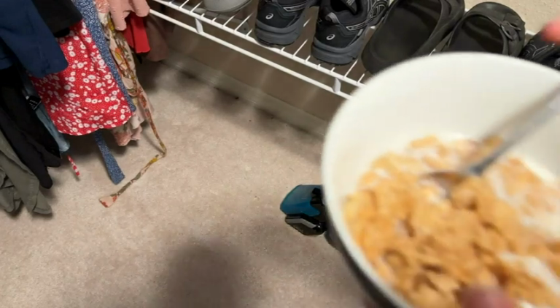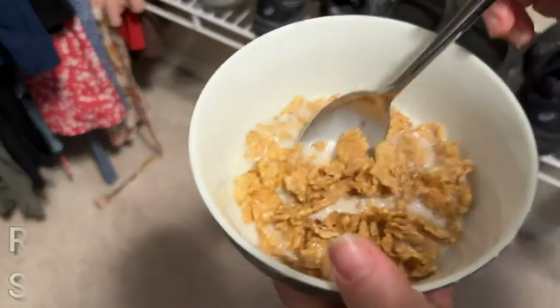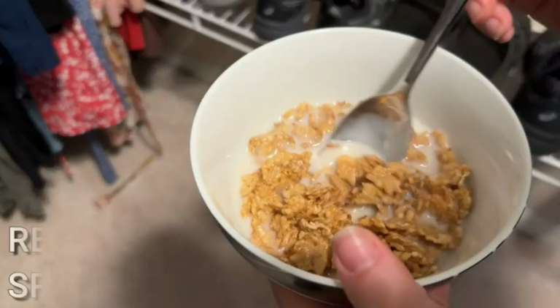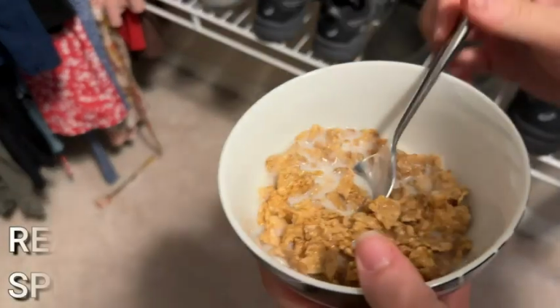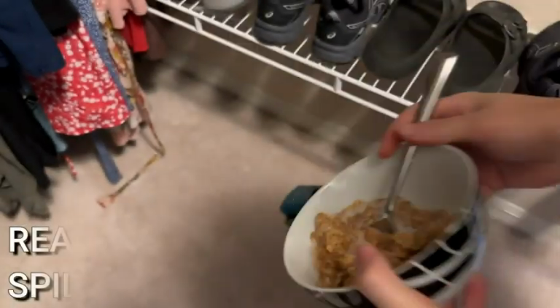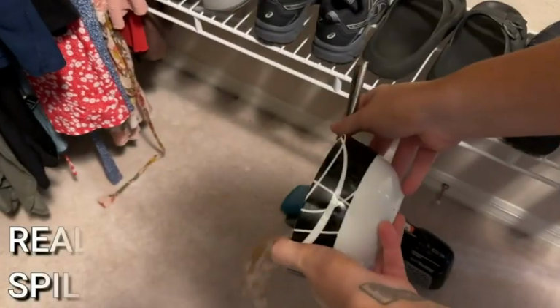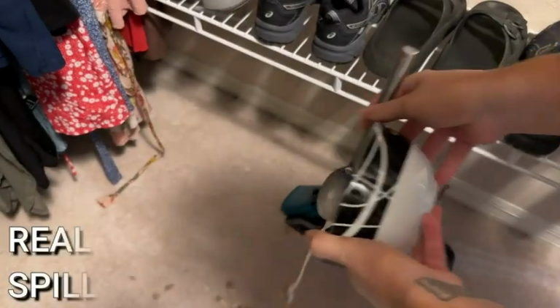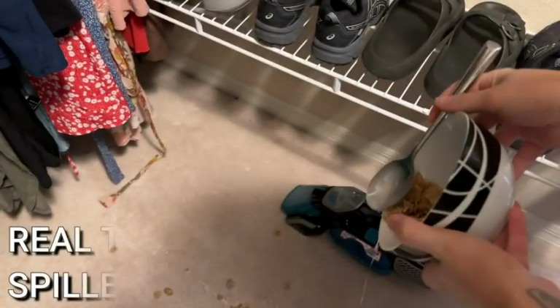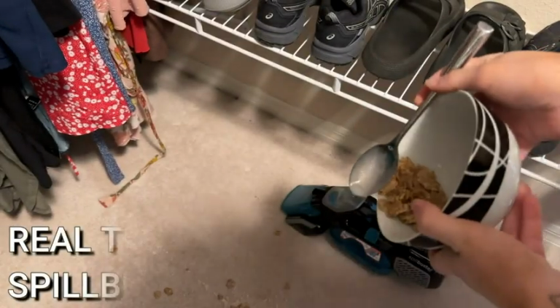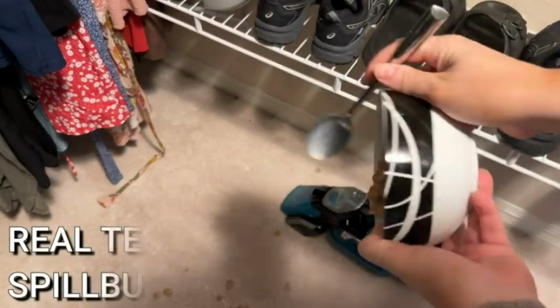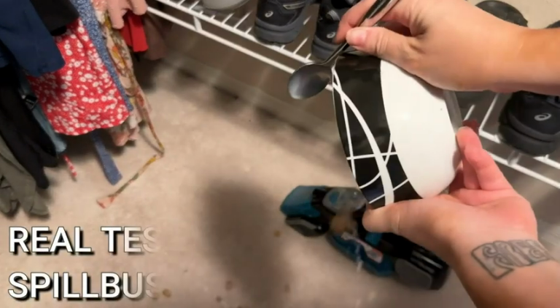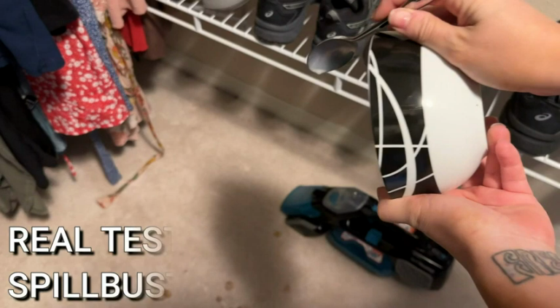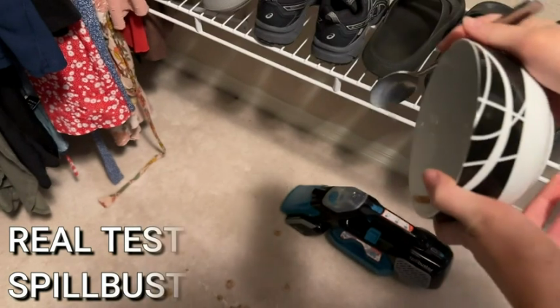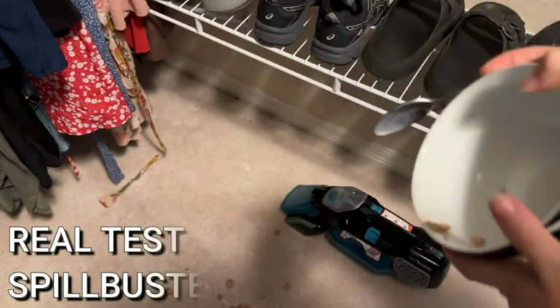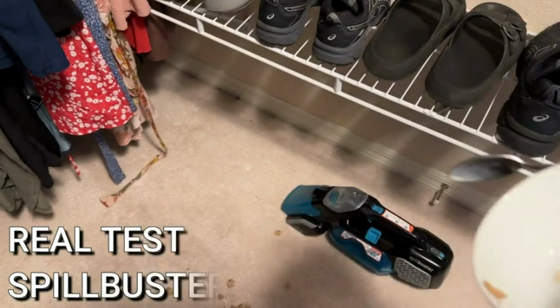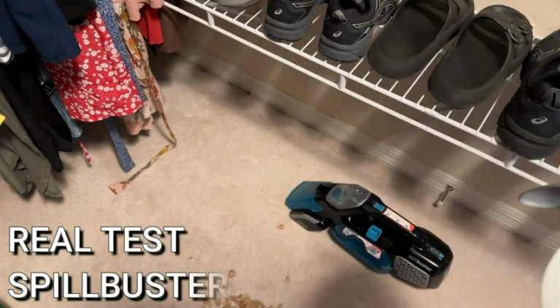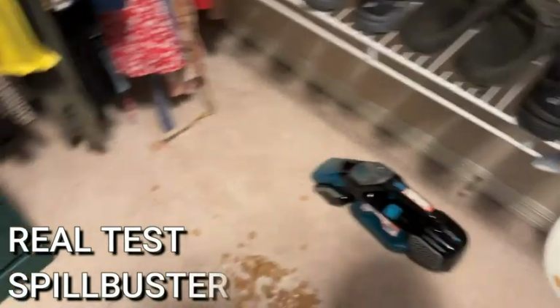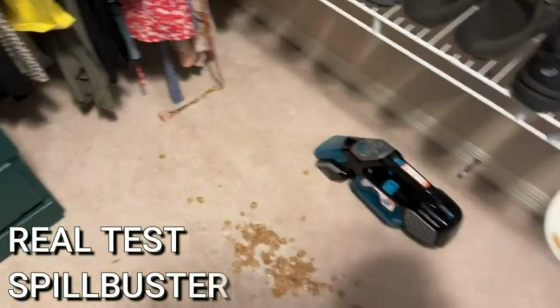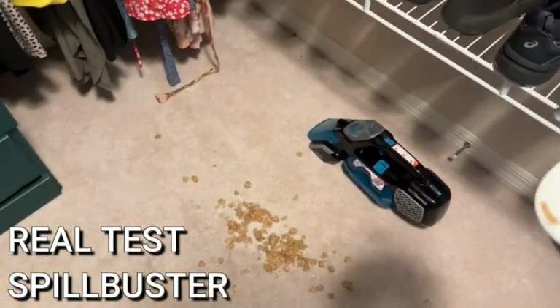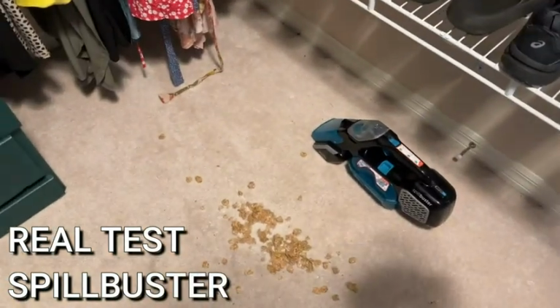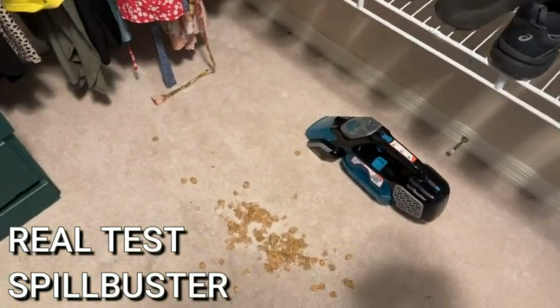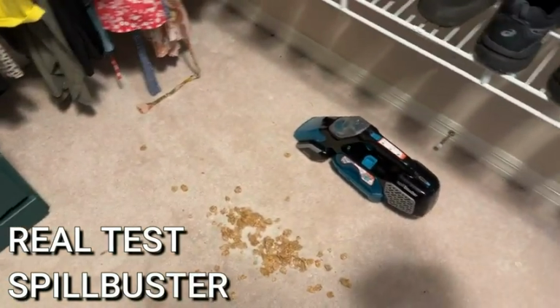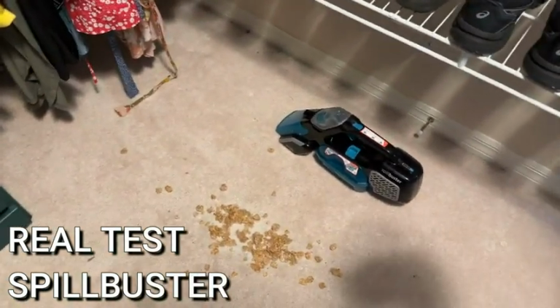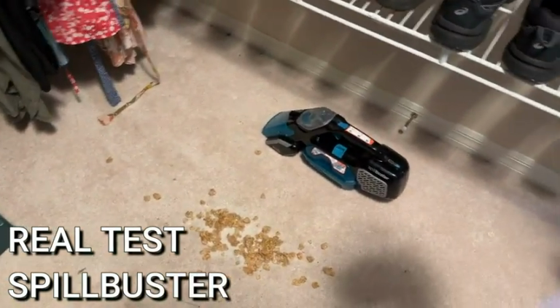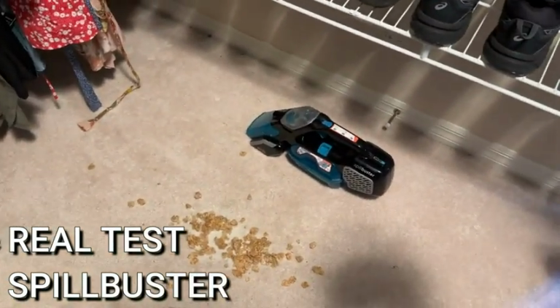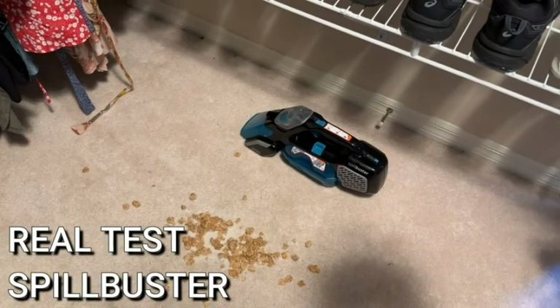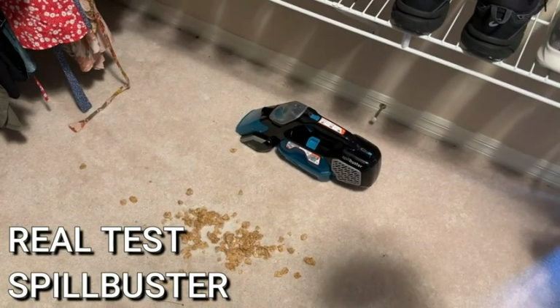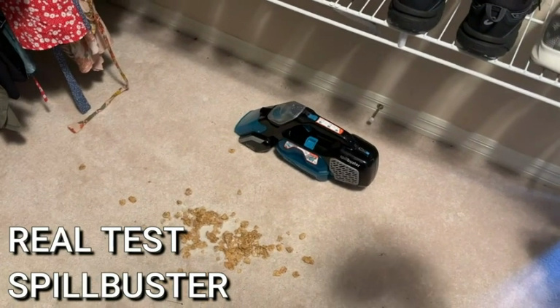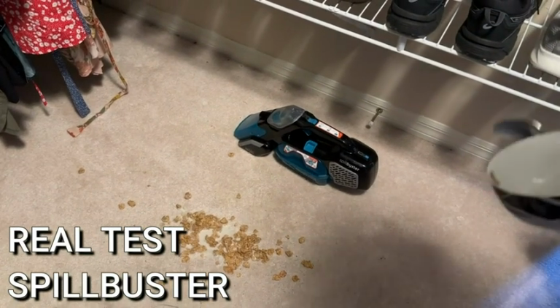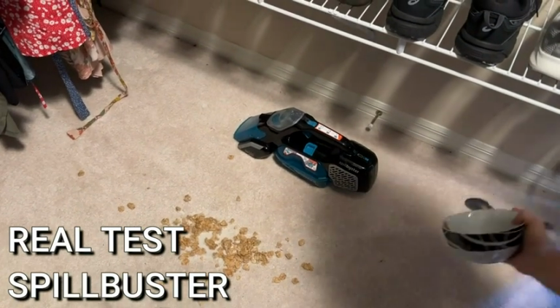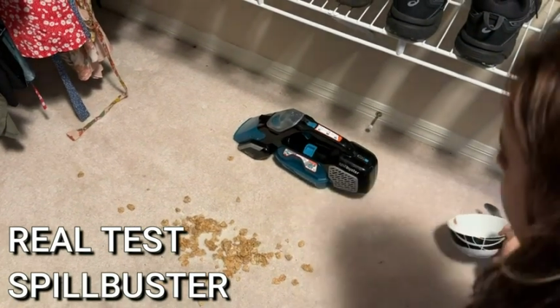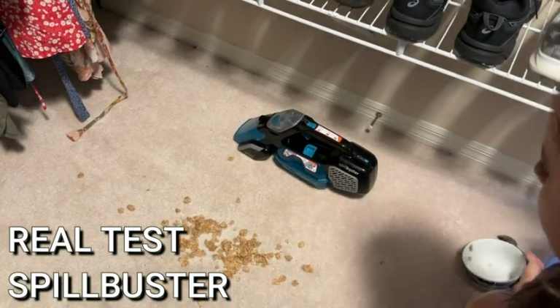Hey there, shoppers. It's Amy from Elite Demonstrations, and we are checking out the Spill Buster. This is a handy little device that is supposed to clean up even your toughest spills and messes.